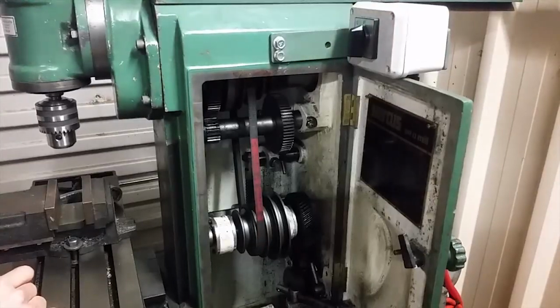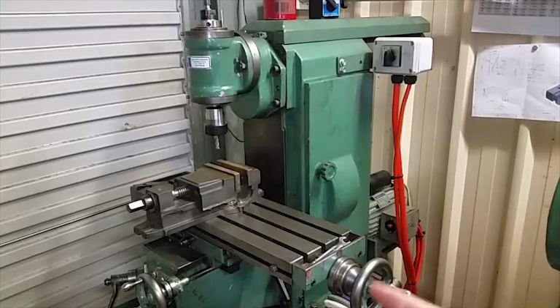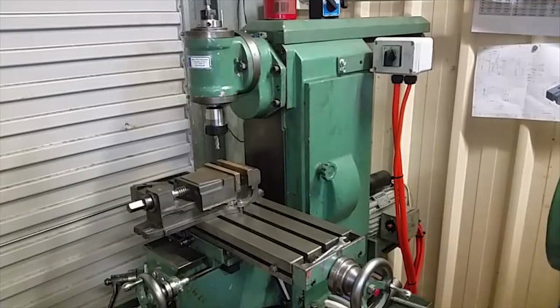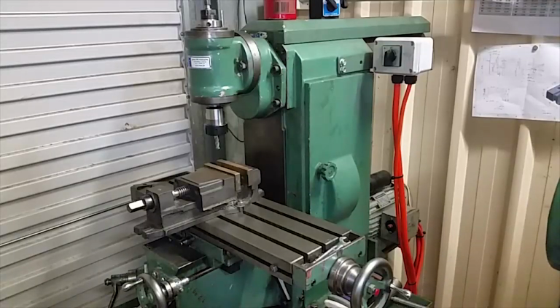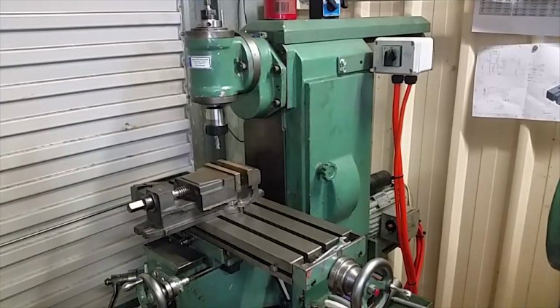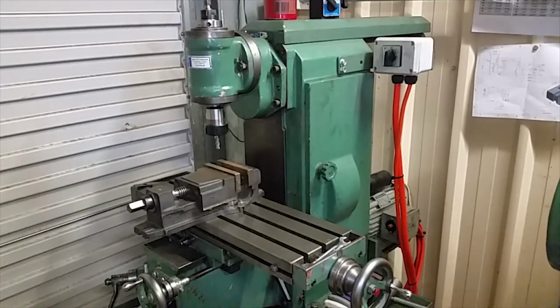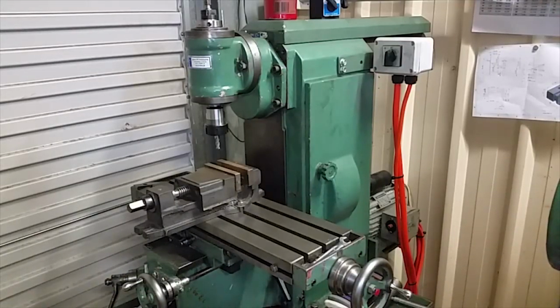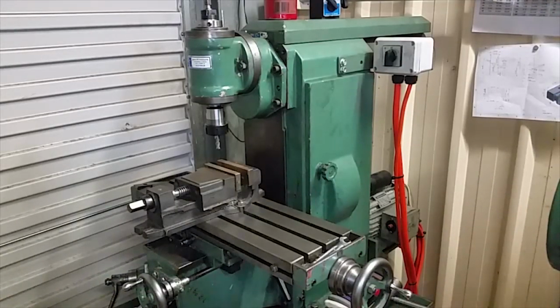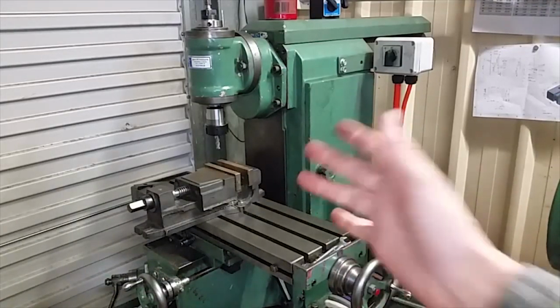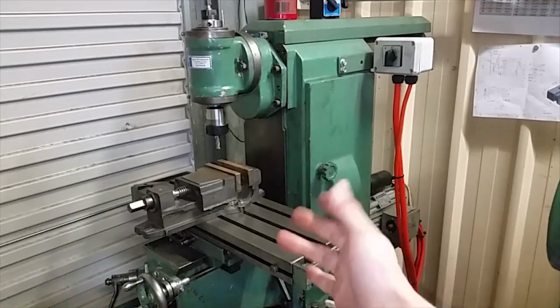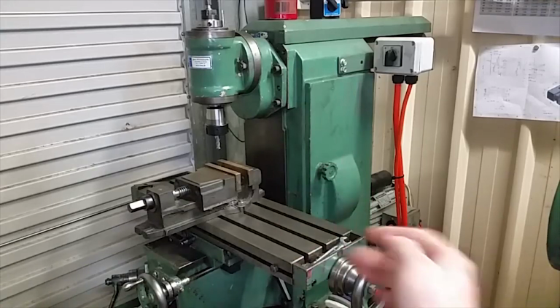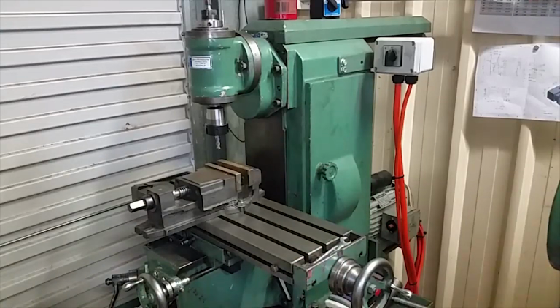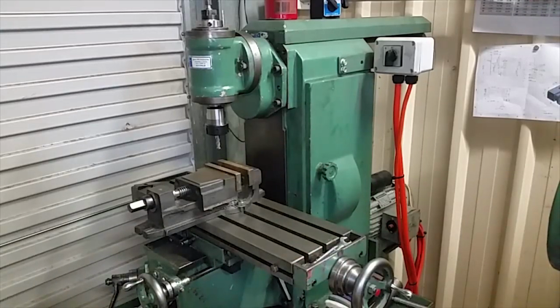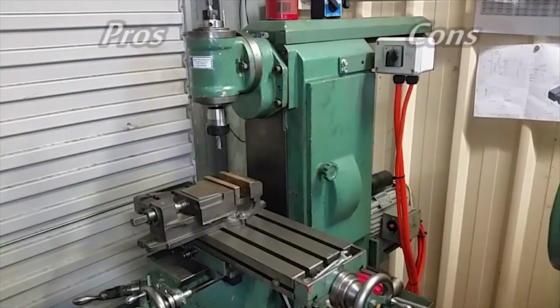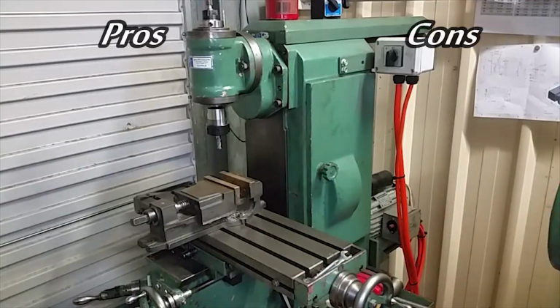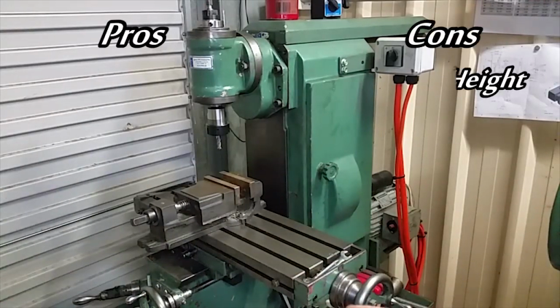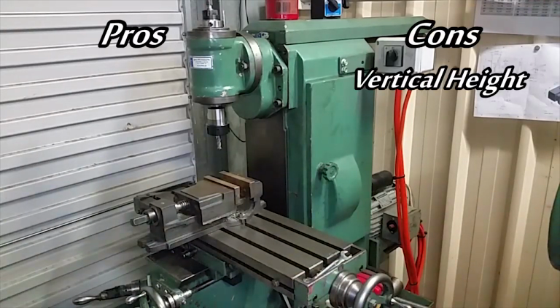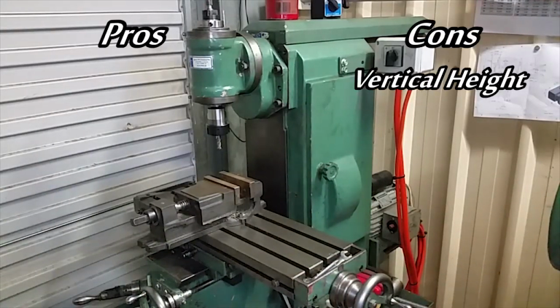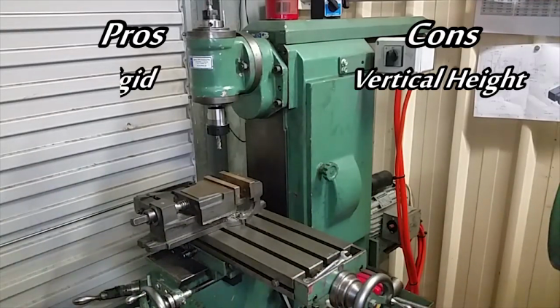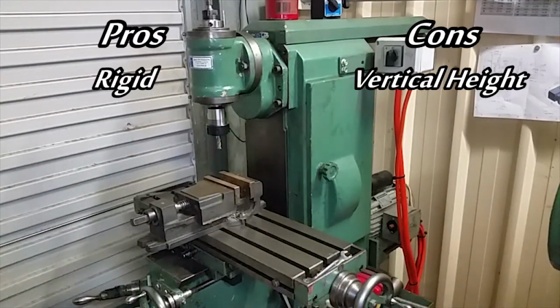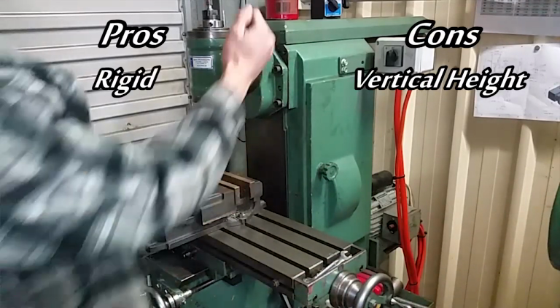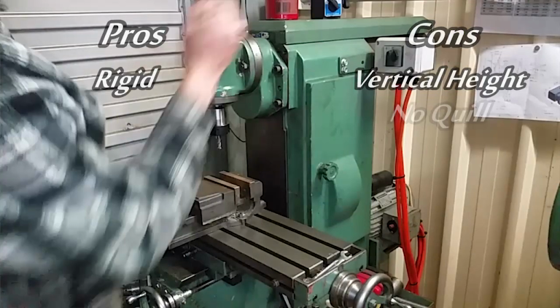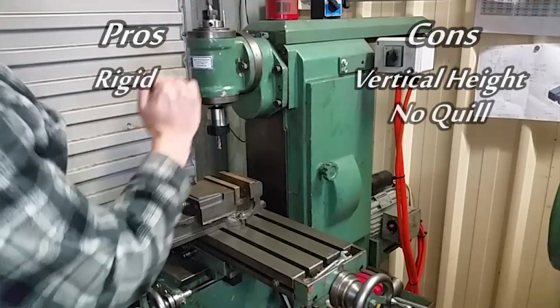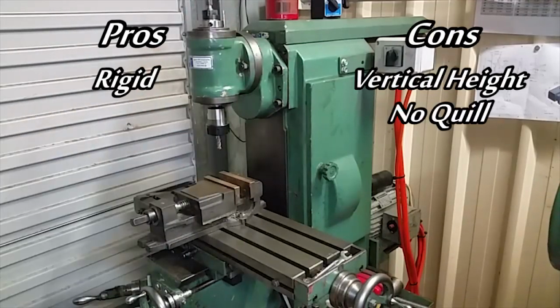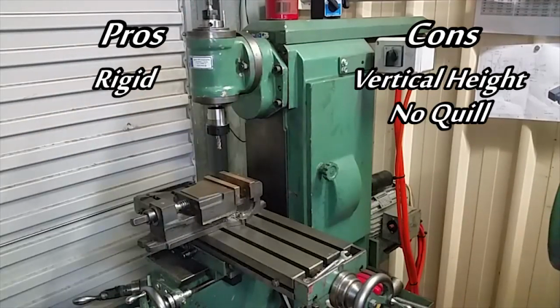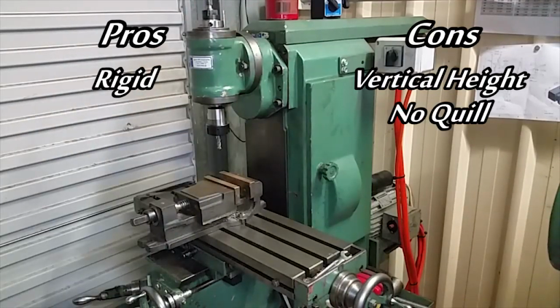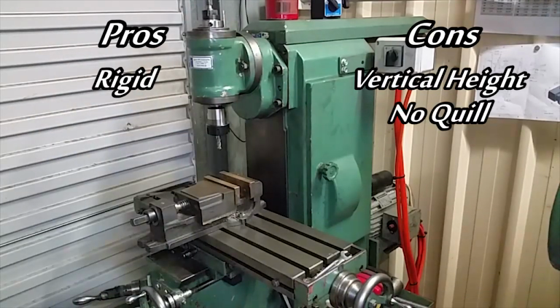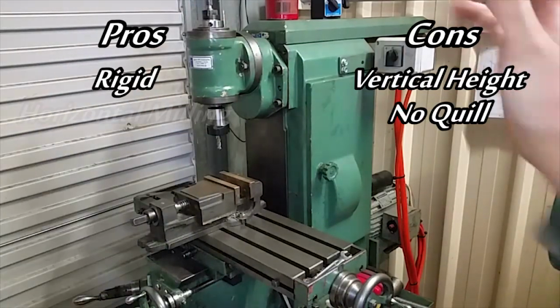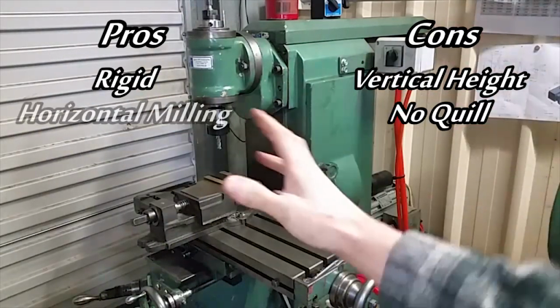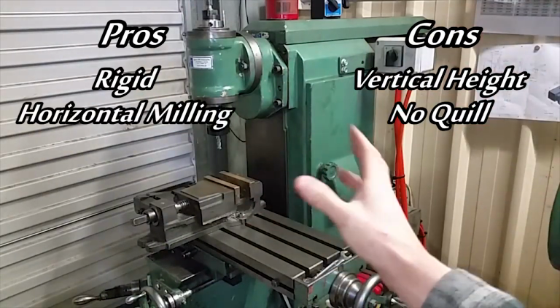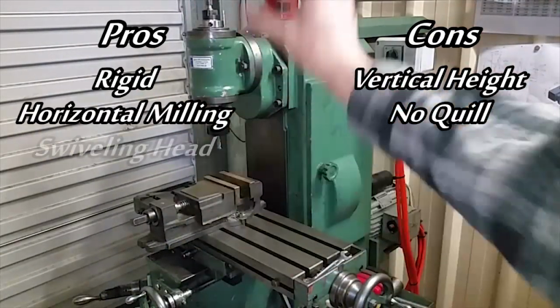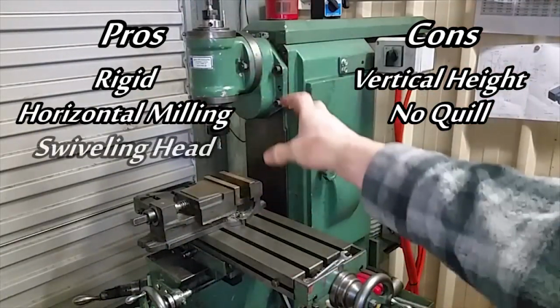My old mill ran off during the night and left this old iron in its place. It sacrifices vertical height but it's a lot more rigid. It has no quill, which is a pain for drilling and tapping. It has horizontal milling and a swiveling head.